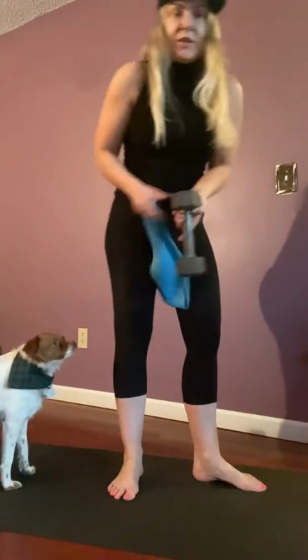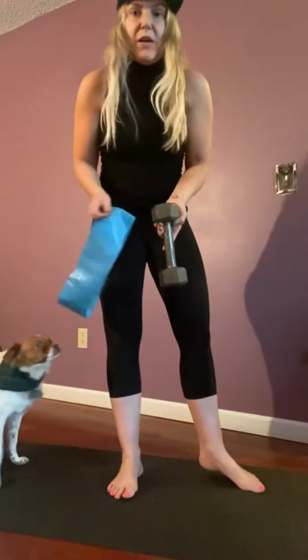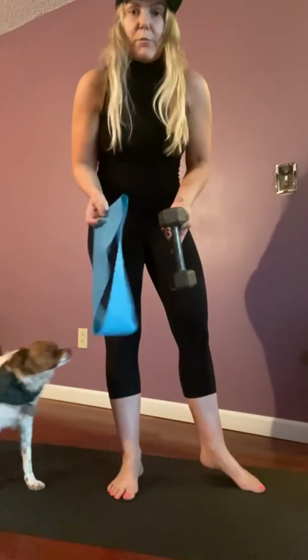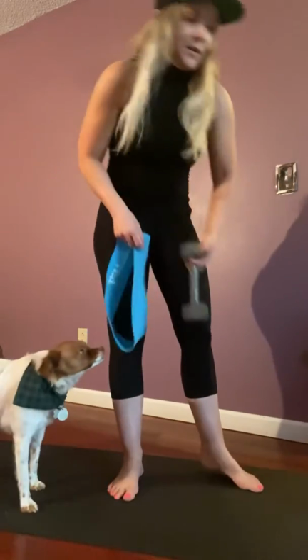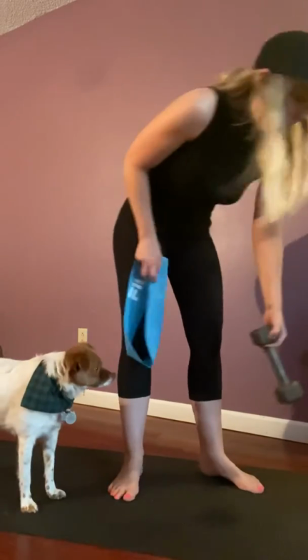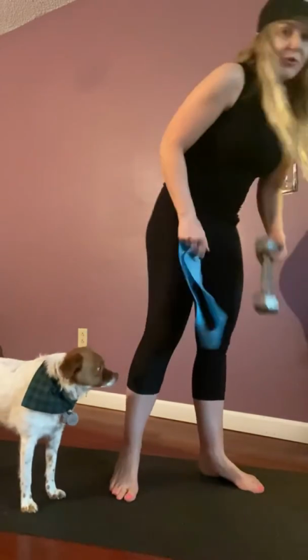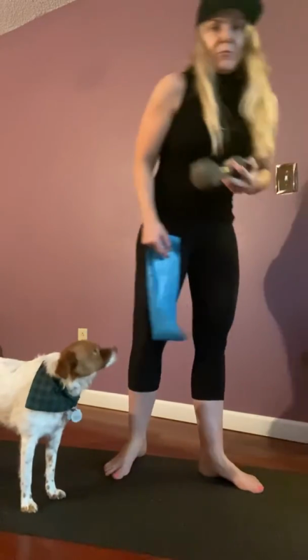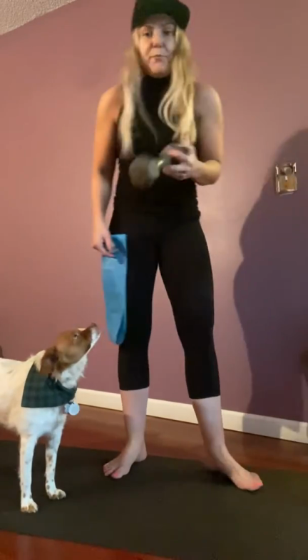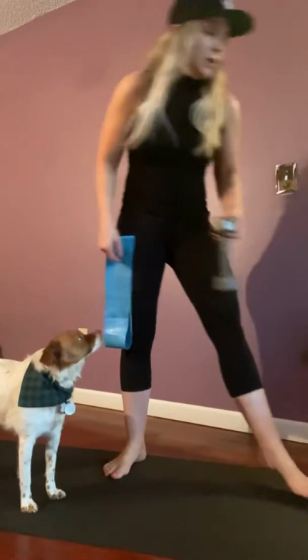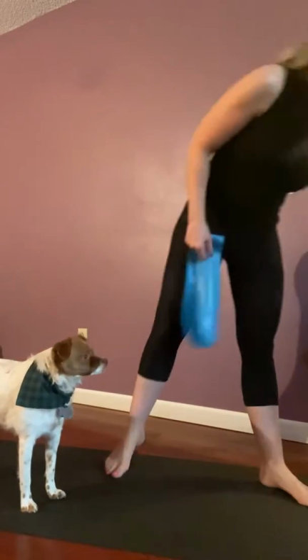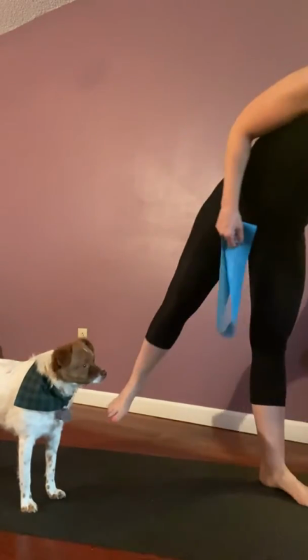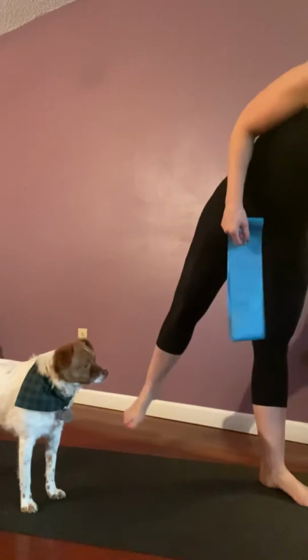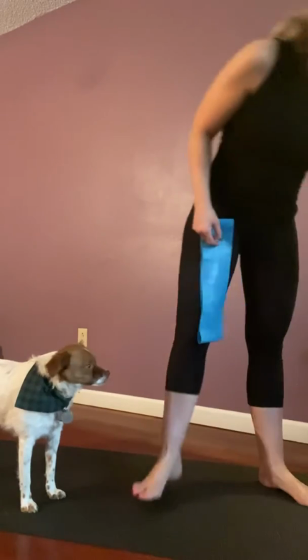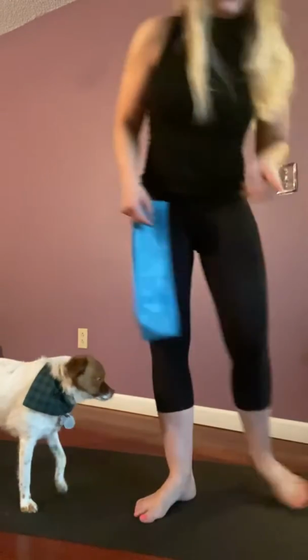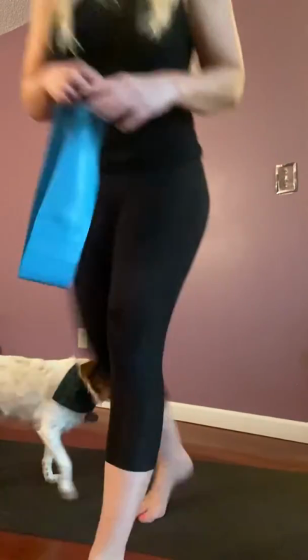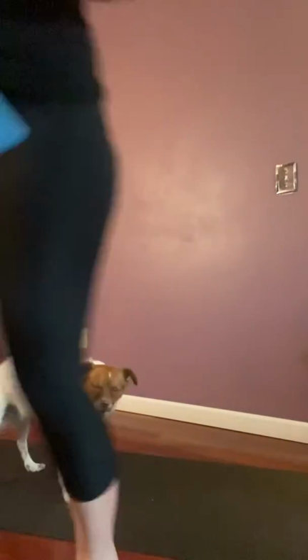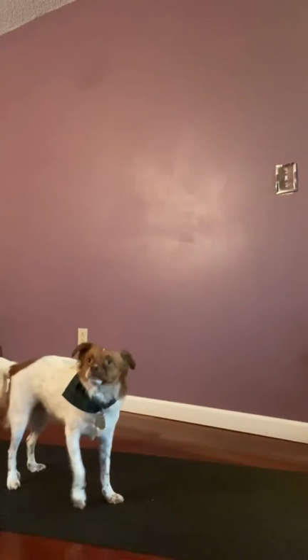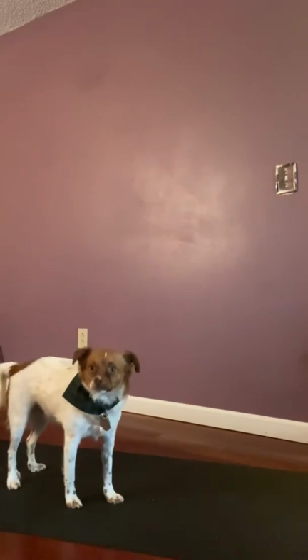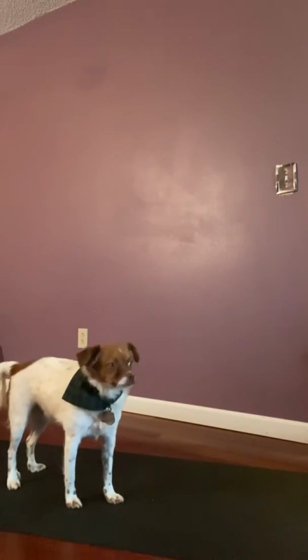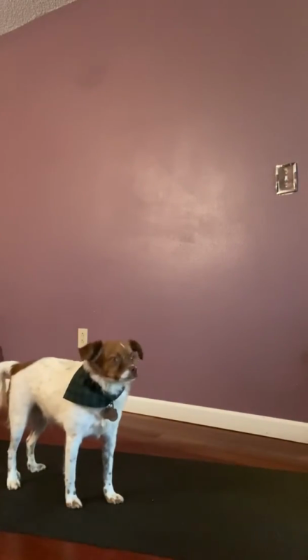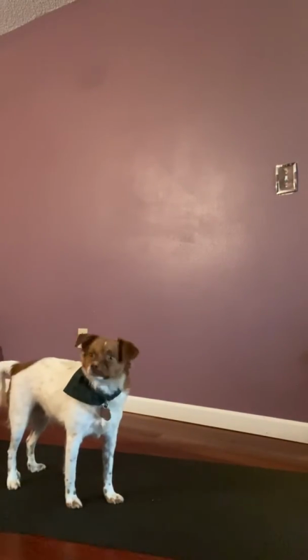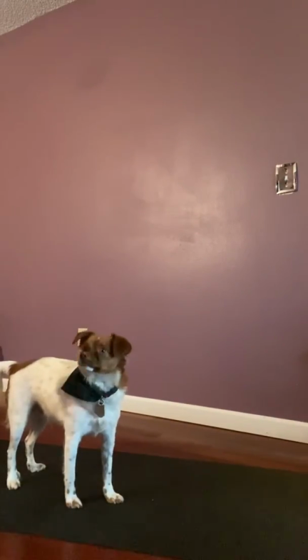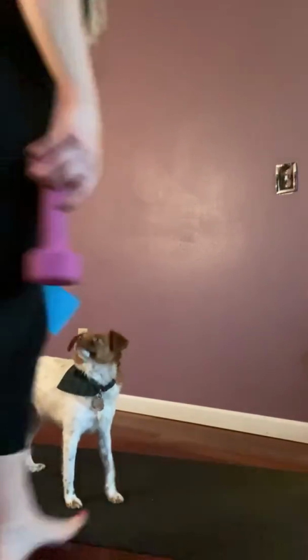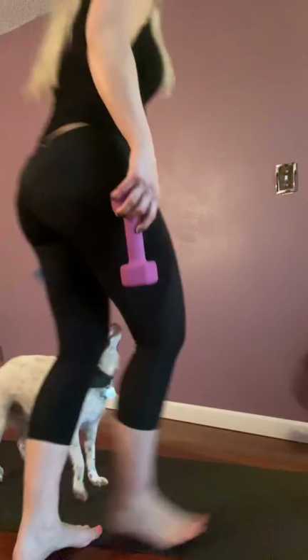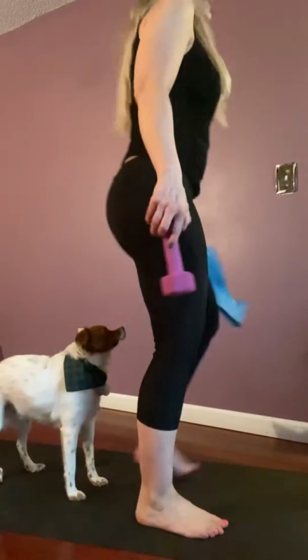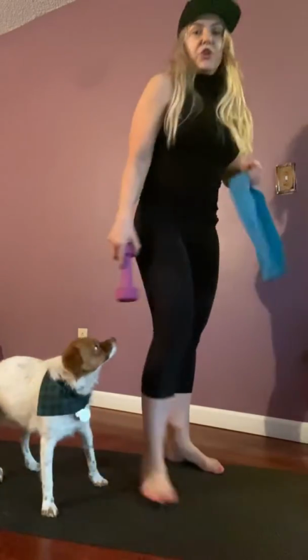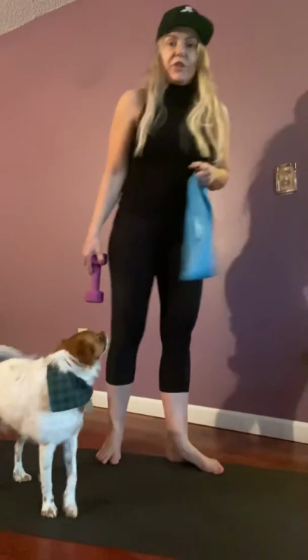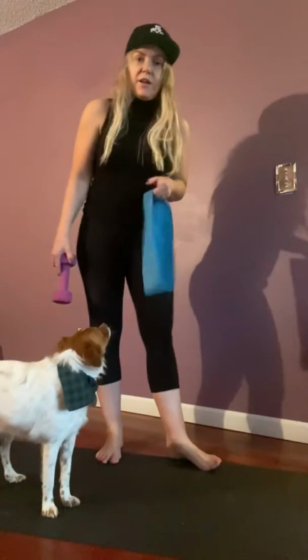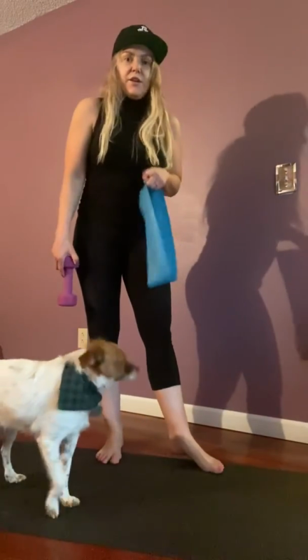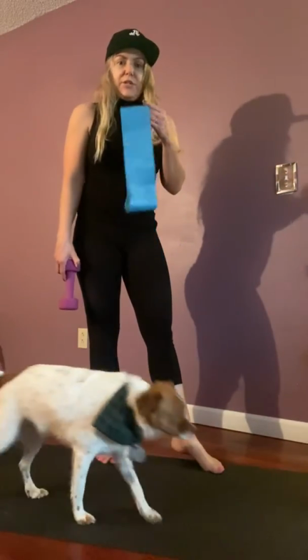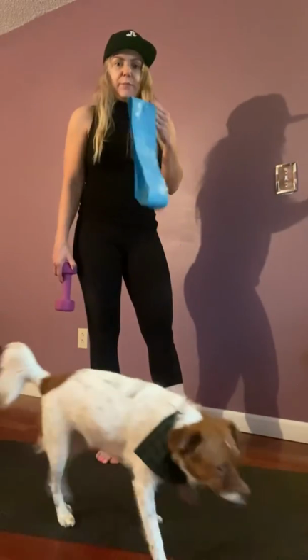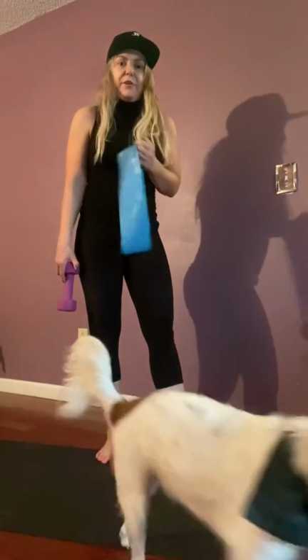With a dumbbell or a band — if you're doing them with a dumbbell, I suggest starting a little bit lighter than that eight pound I had right there. This is more challenging, so I would start with the band first.